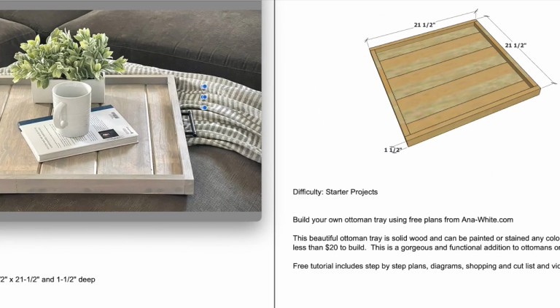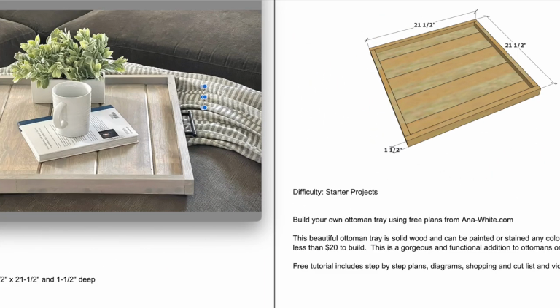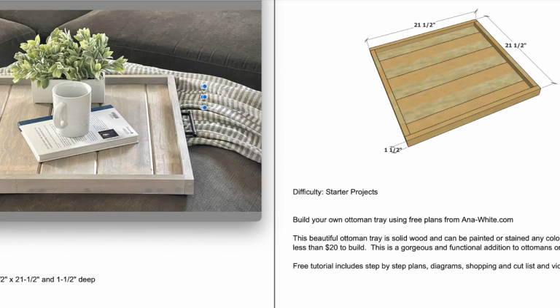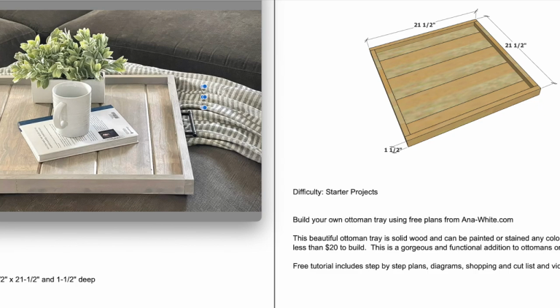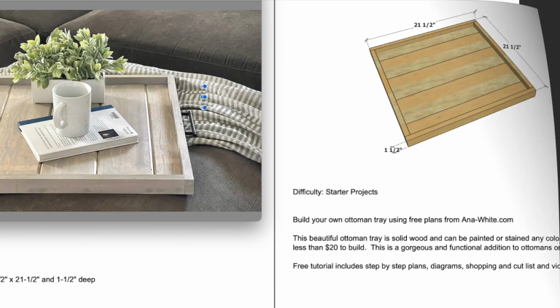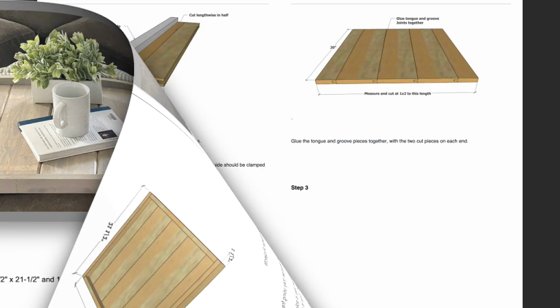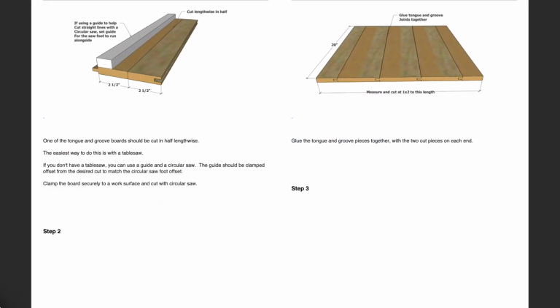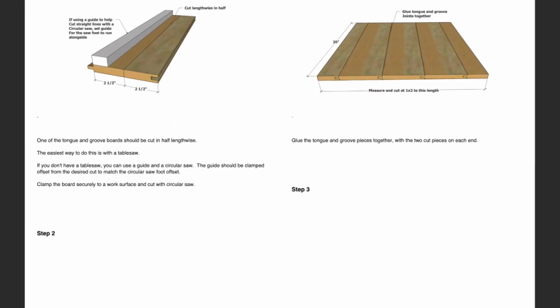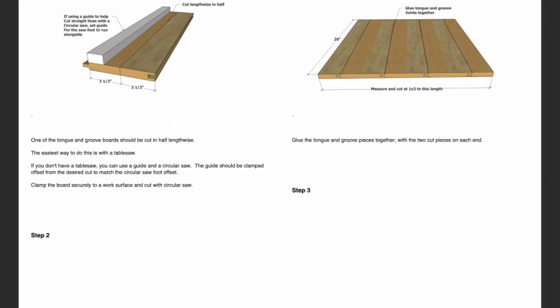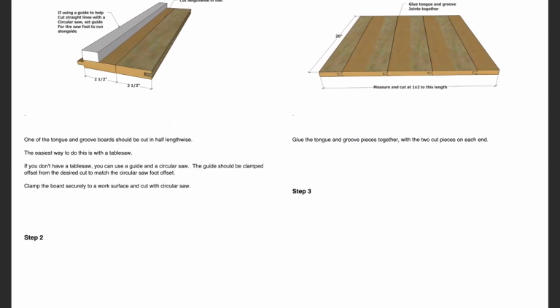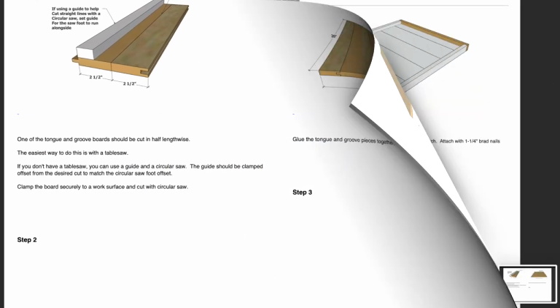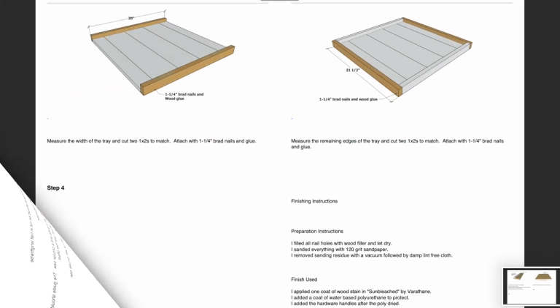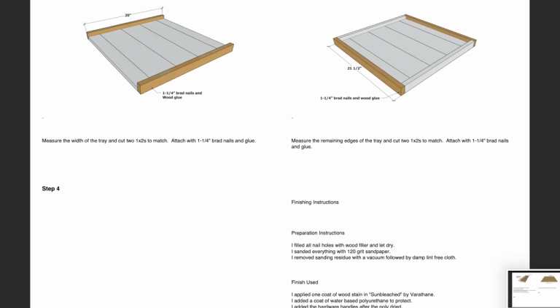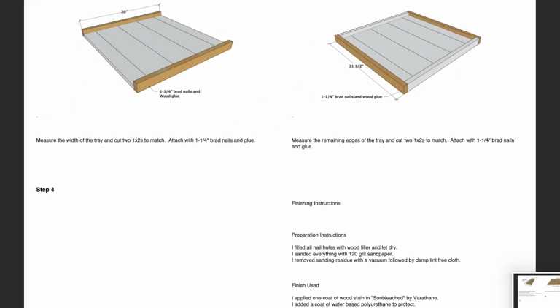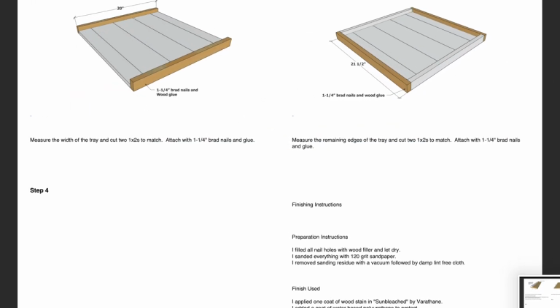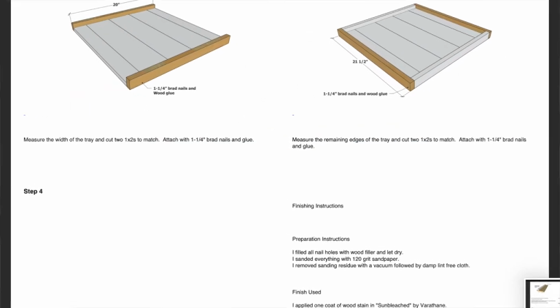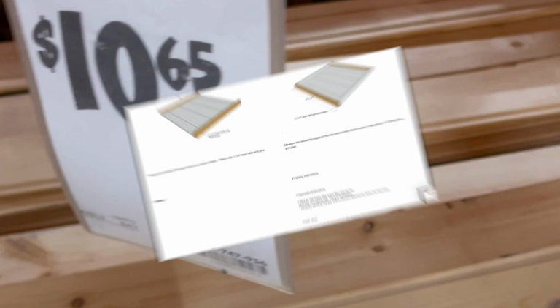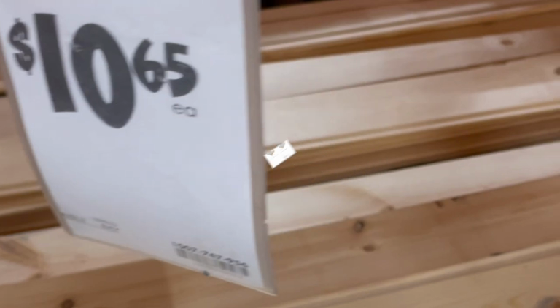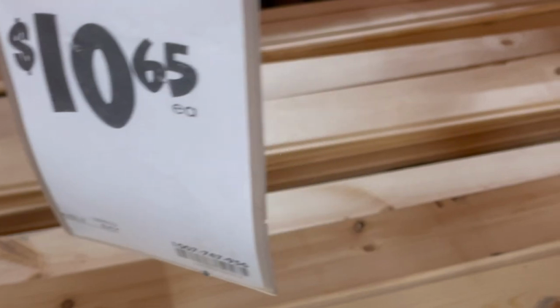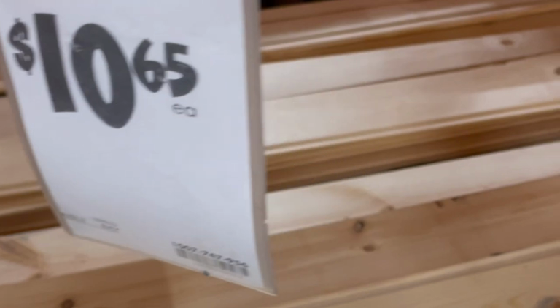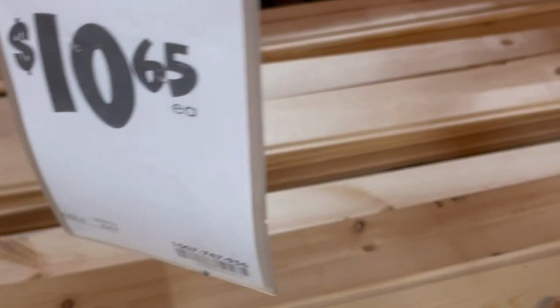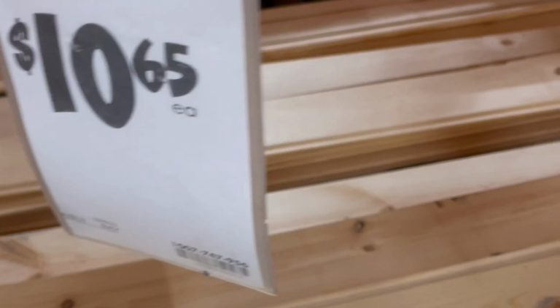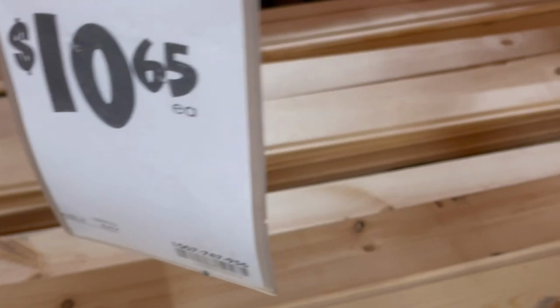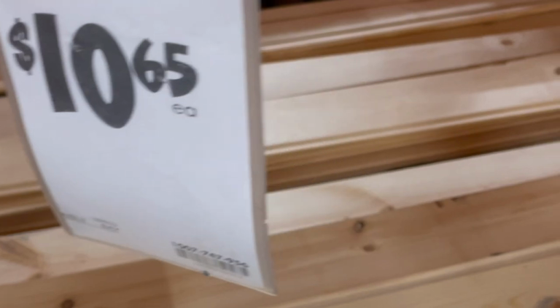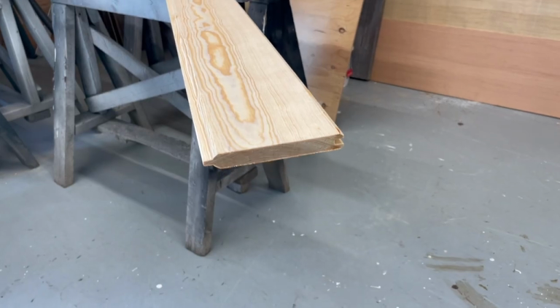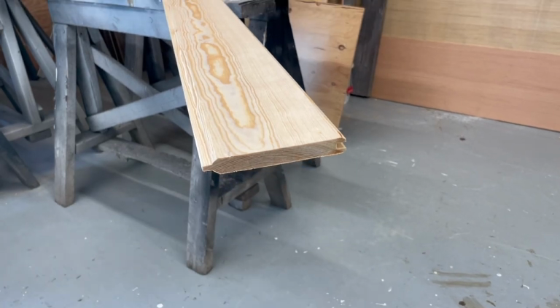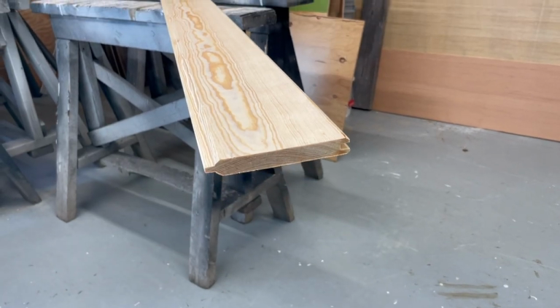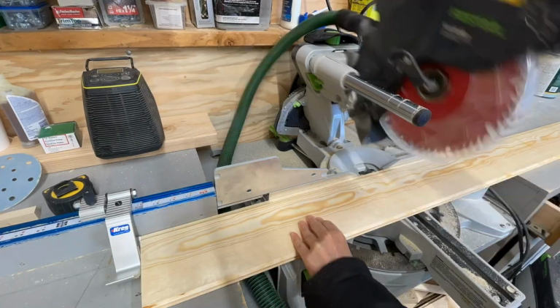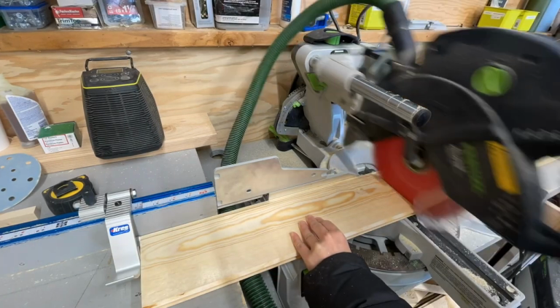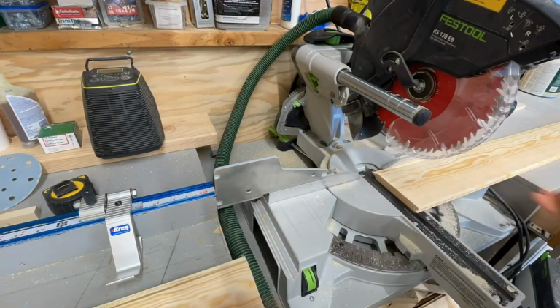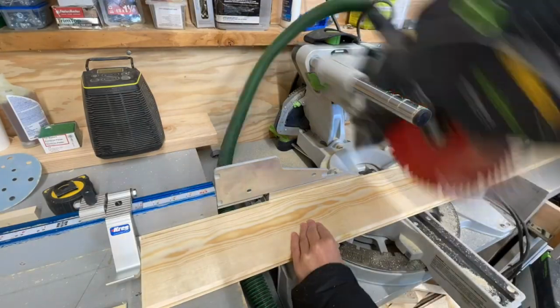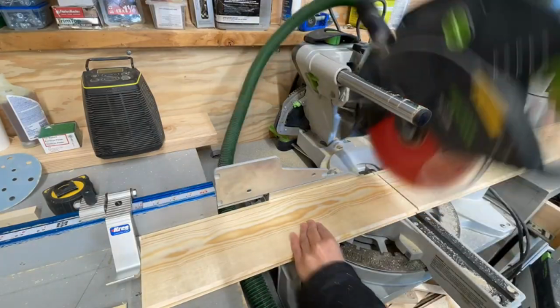Download the free plans for this project through the link in the description. The secret to this project is using a tongue and groove board for the bottom — they're inexpensive and so pretty.